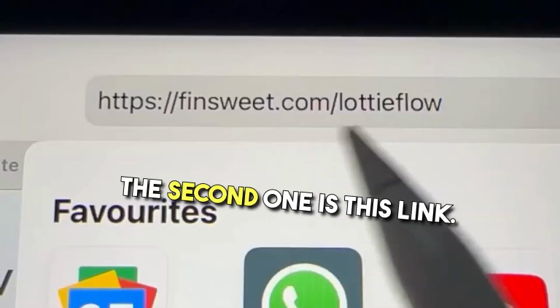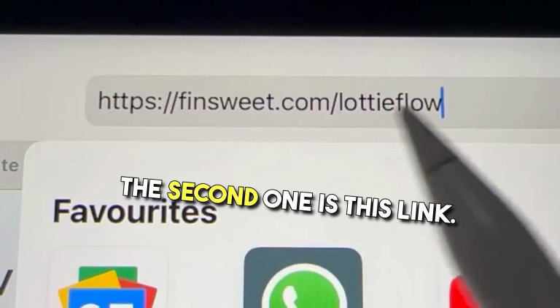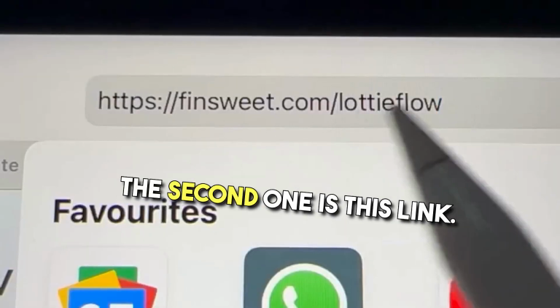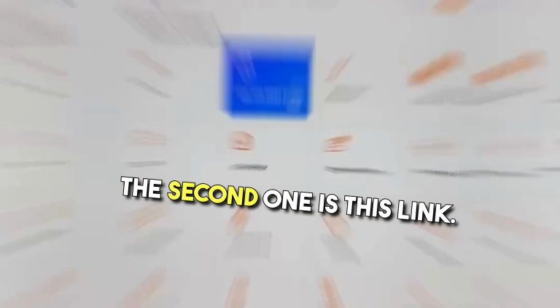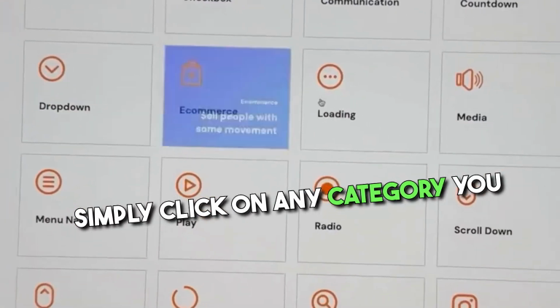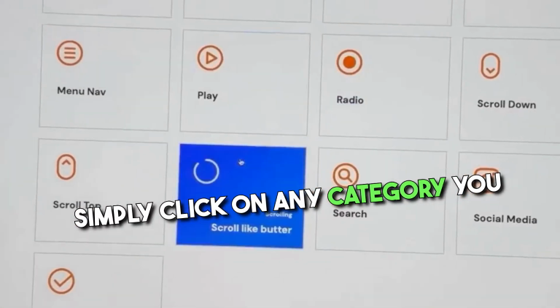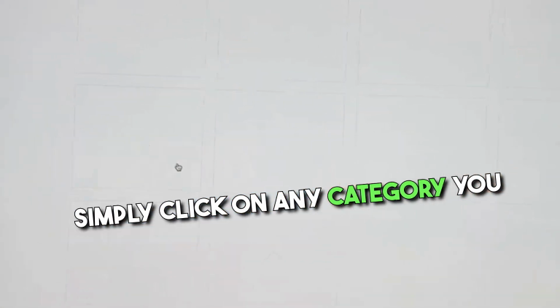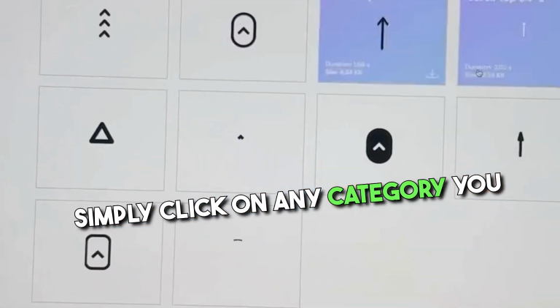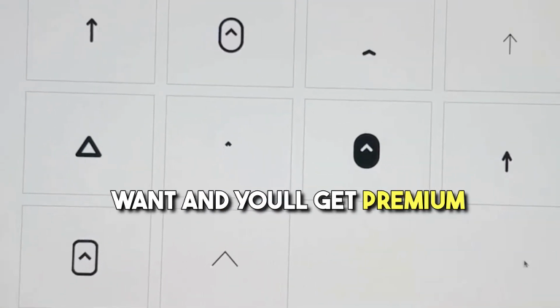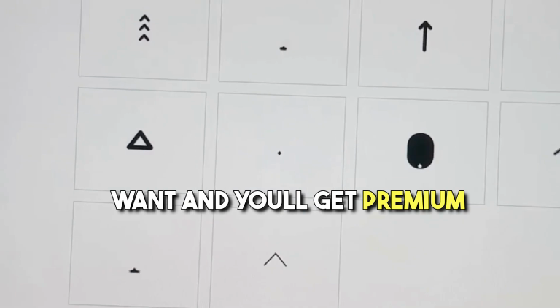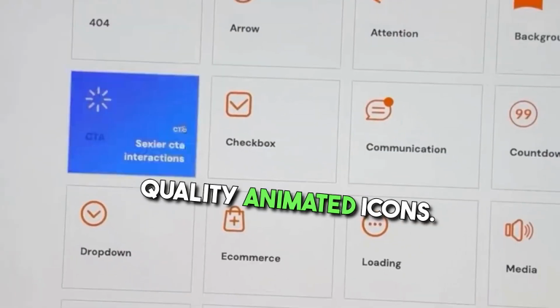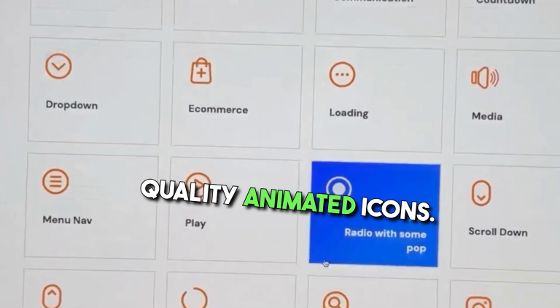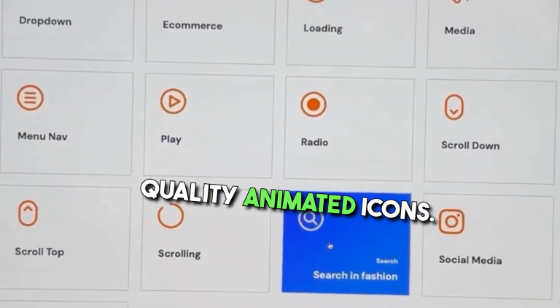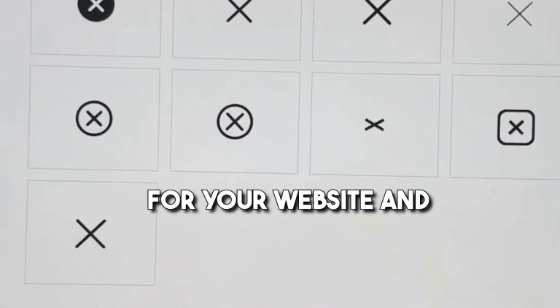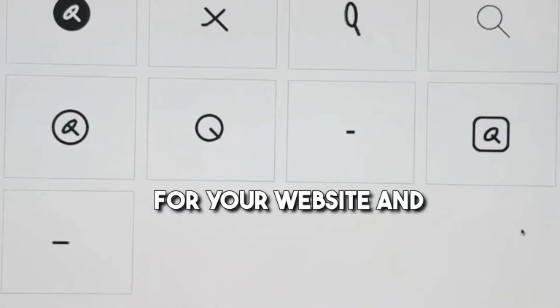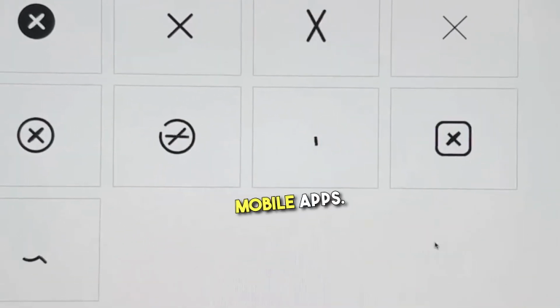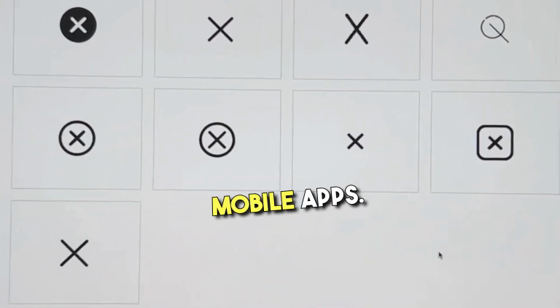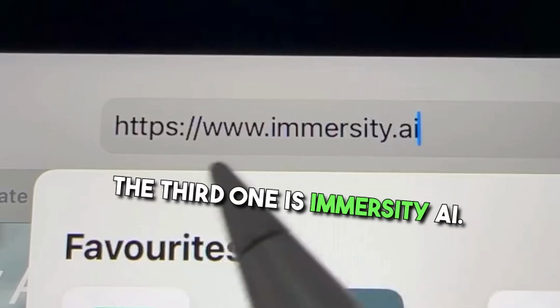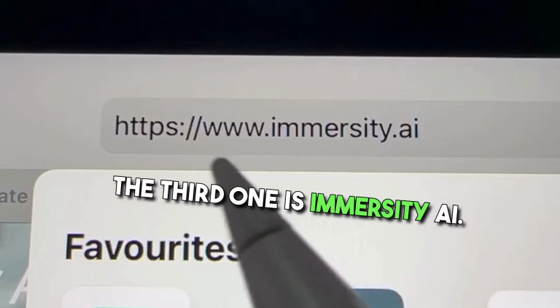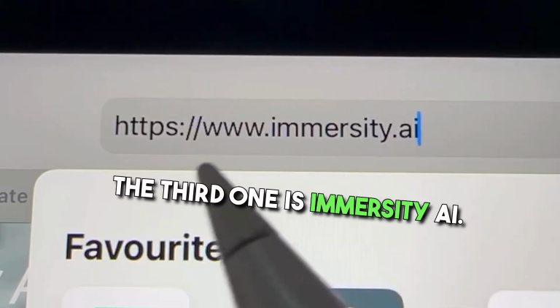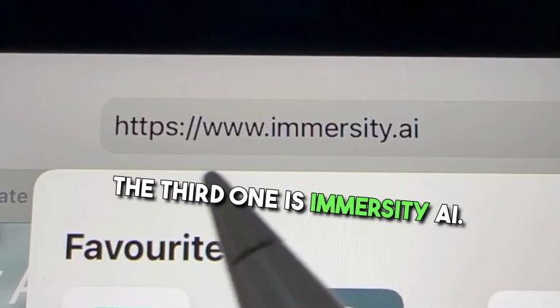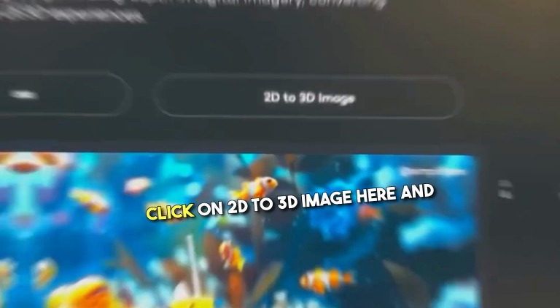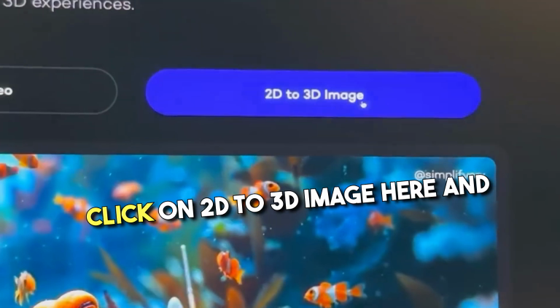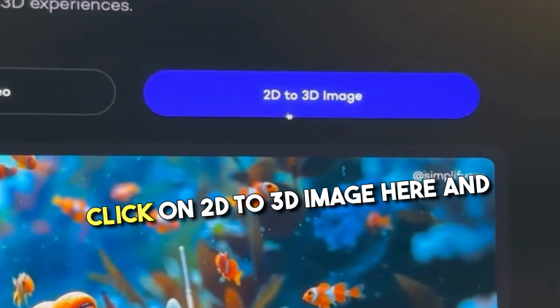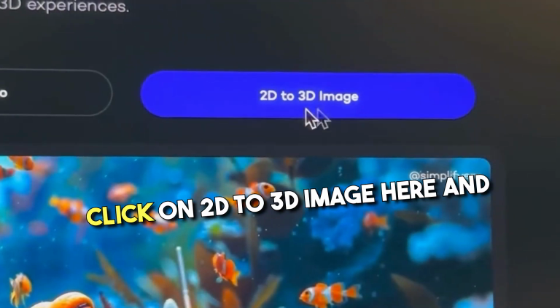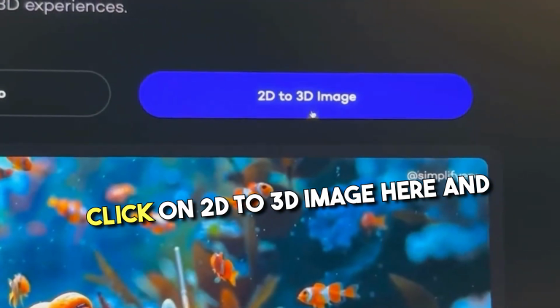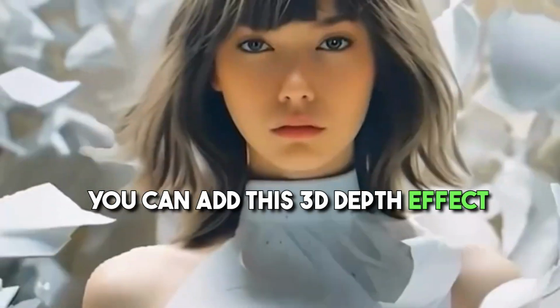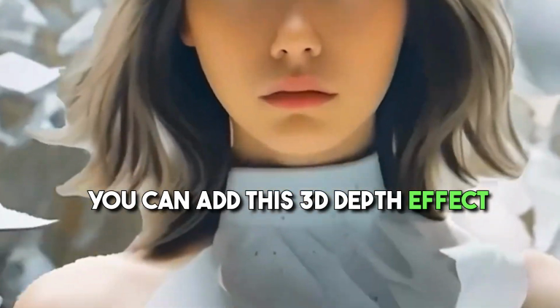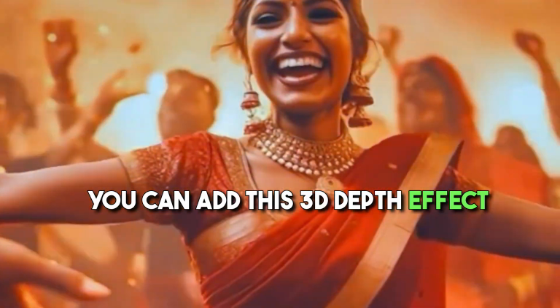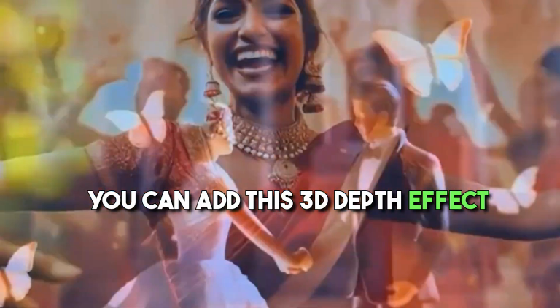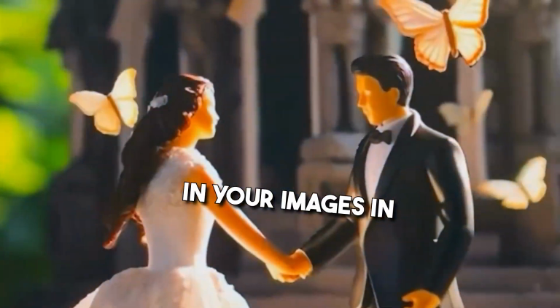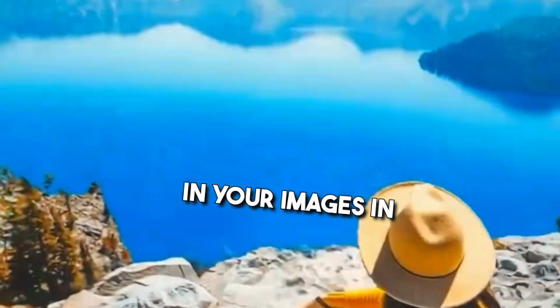The second one is this link — simply click on any category you want and you'll get premium quality animated icons for your website and mobile apps. The third one is Immersity AI. Click on 2D to 3D image and you can add this 3D depth effect to your images in seconds.